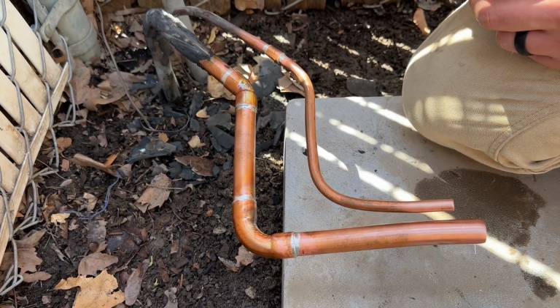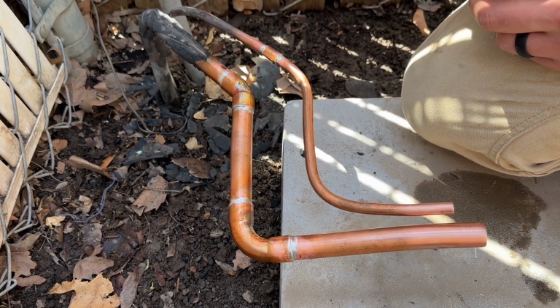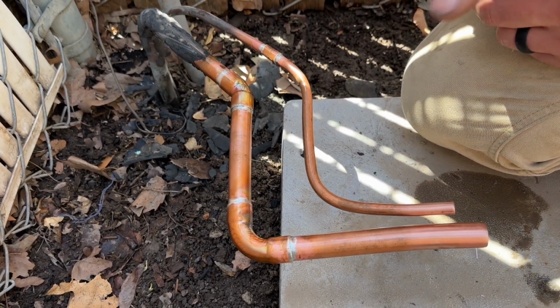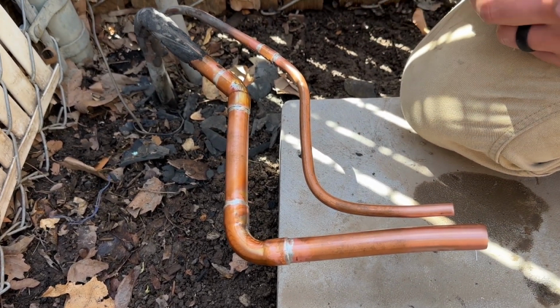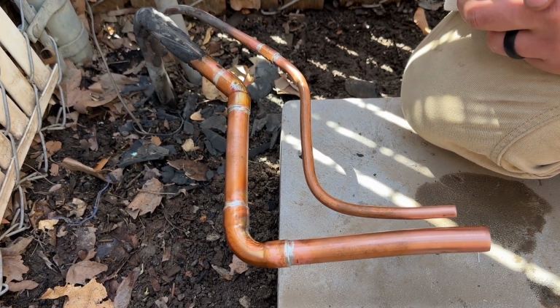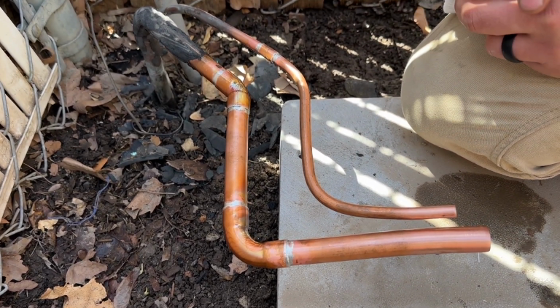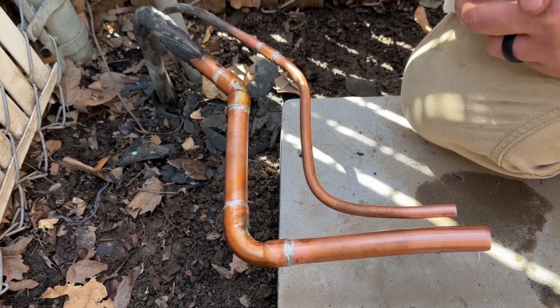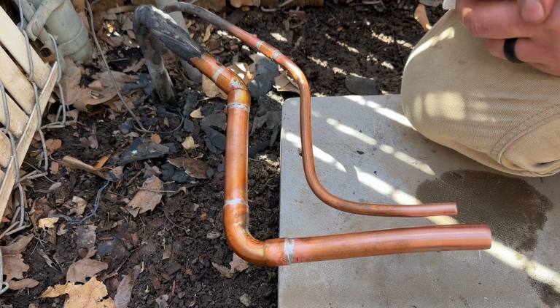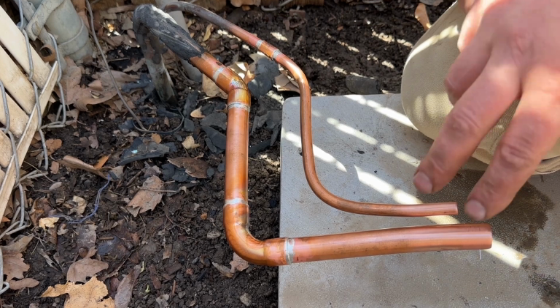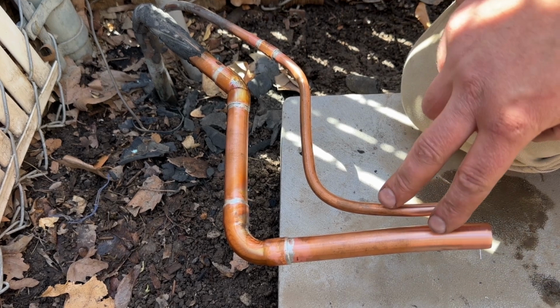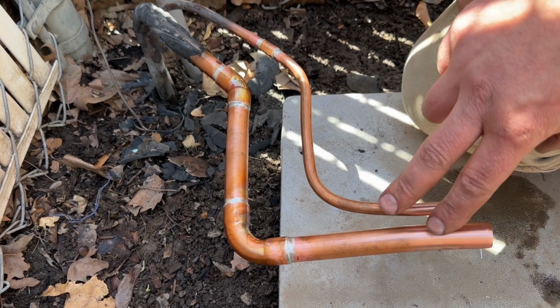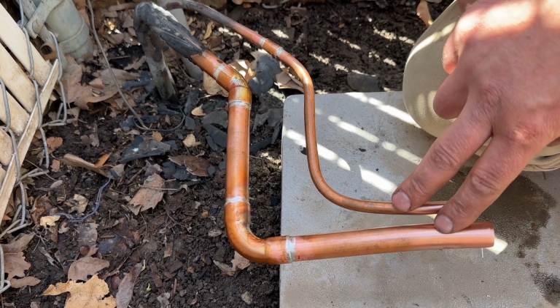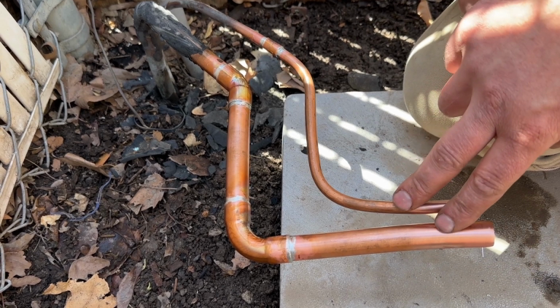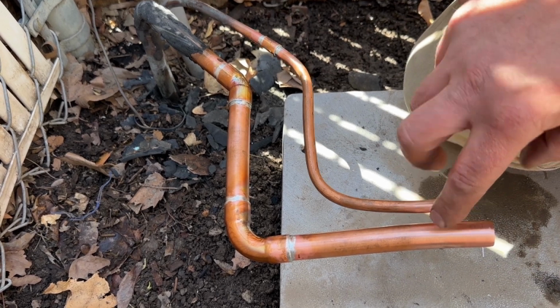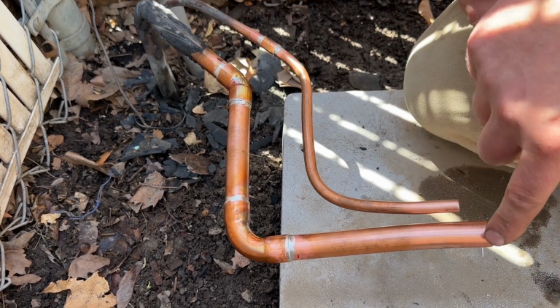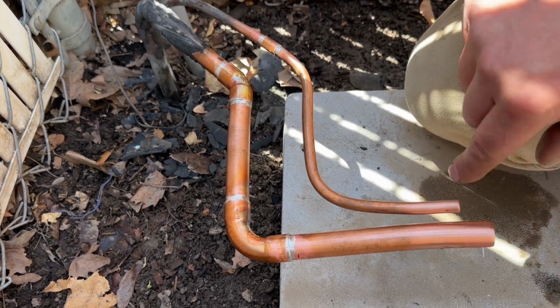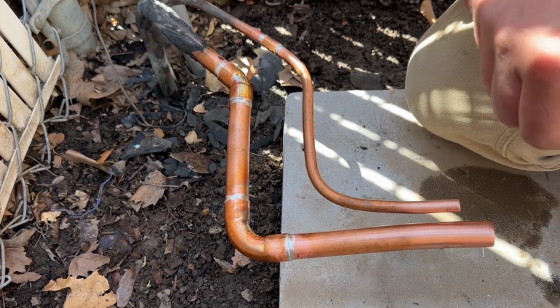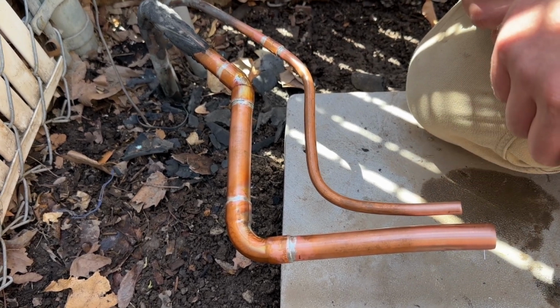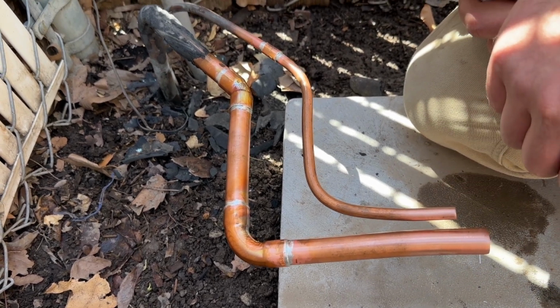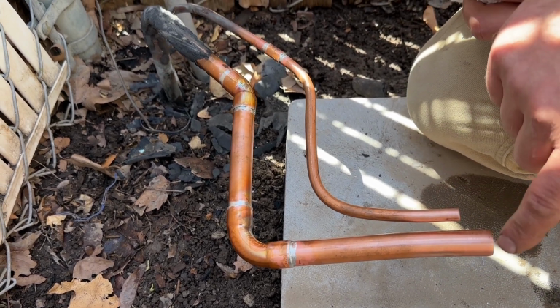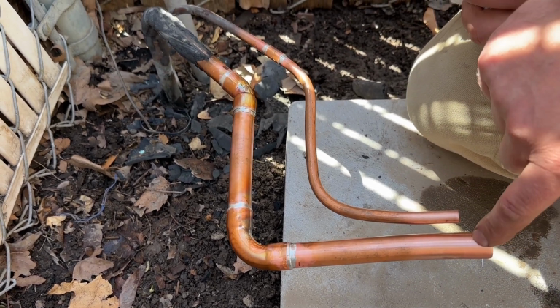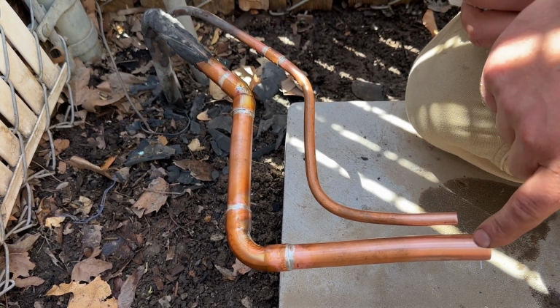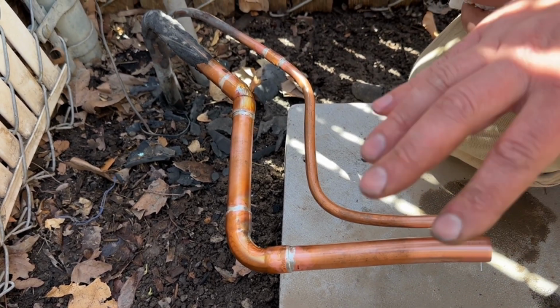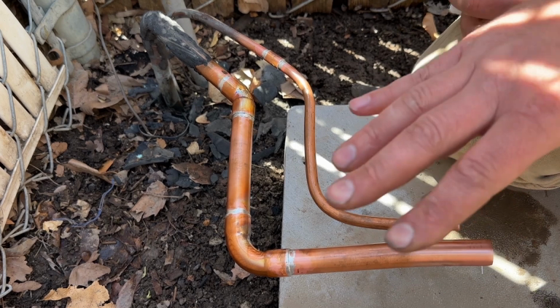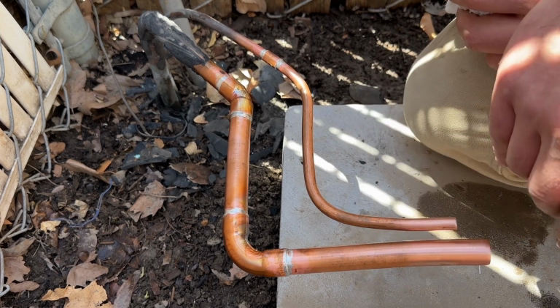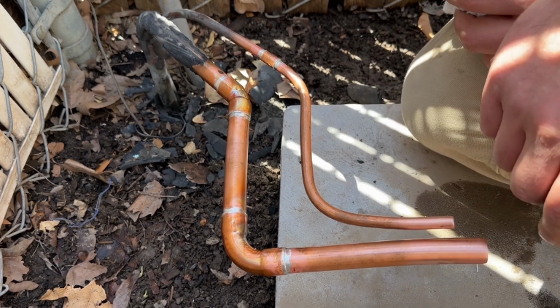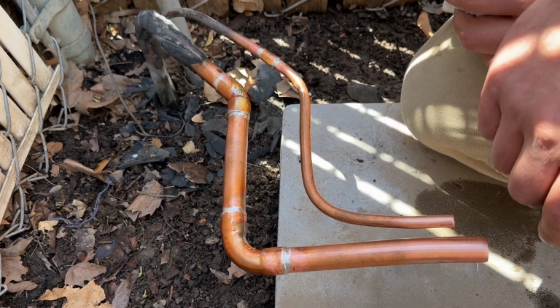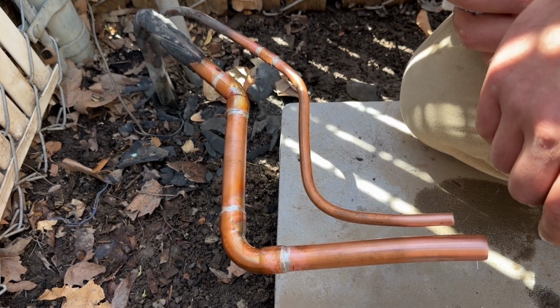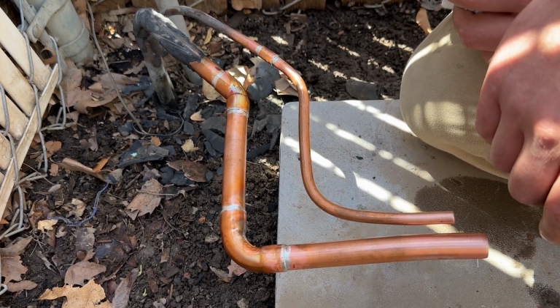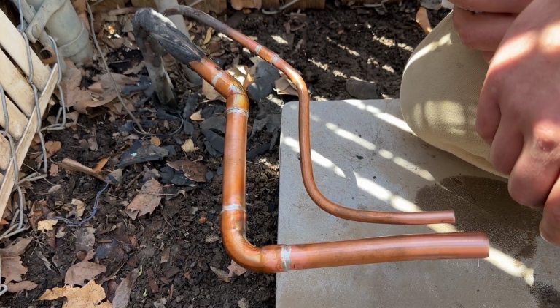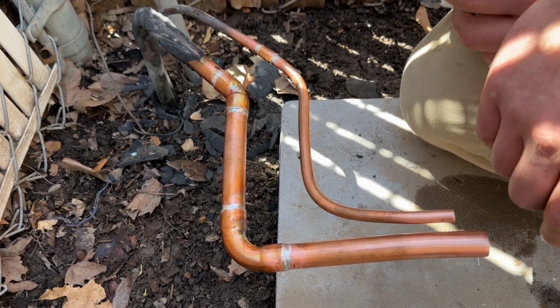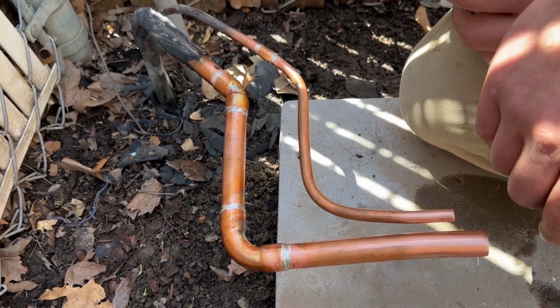Everything looks really good here. We're ready to fit our condenser — we'll get our last two joints done and then we'll be ready to move on to our pressure test.